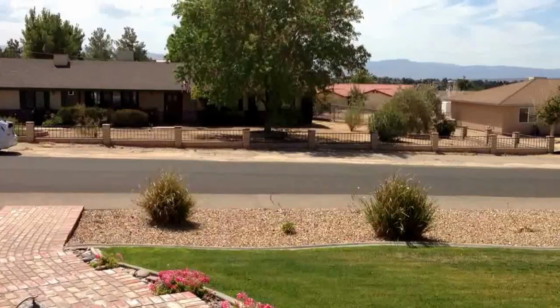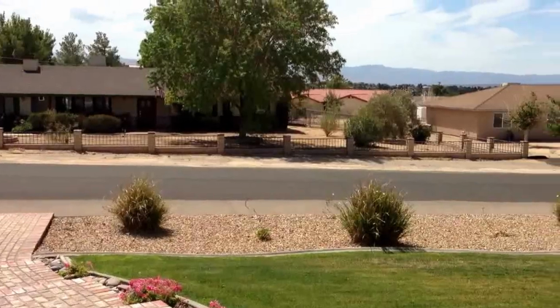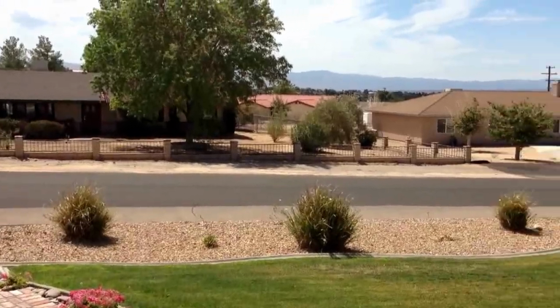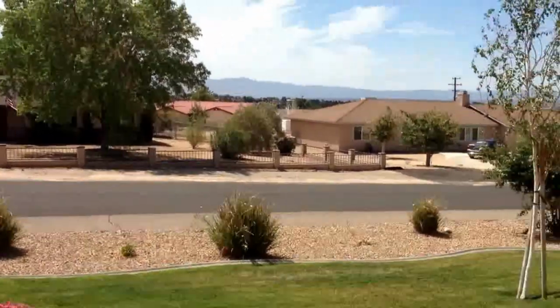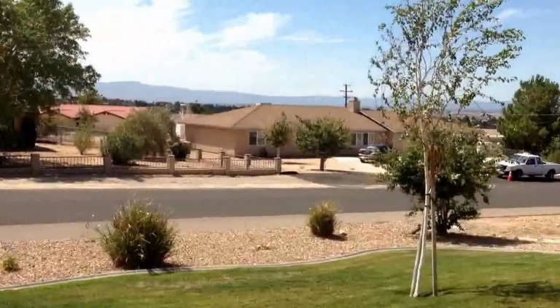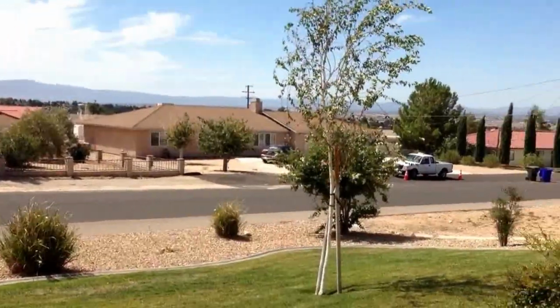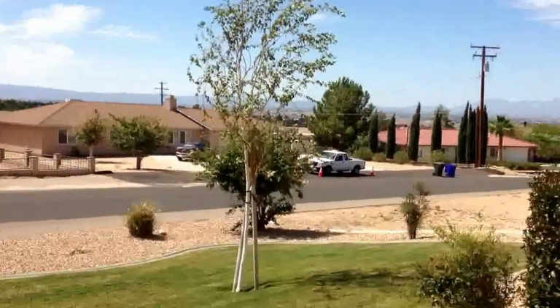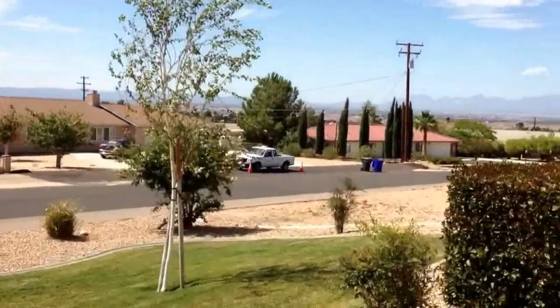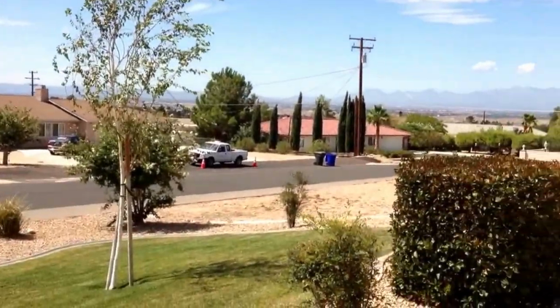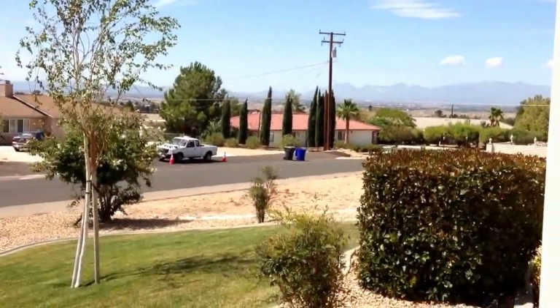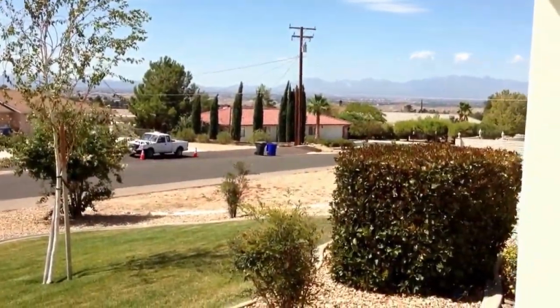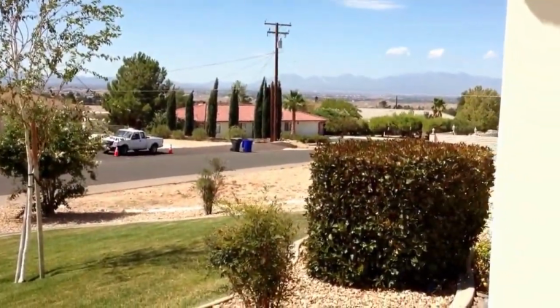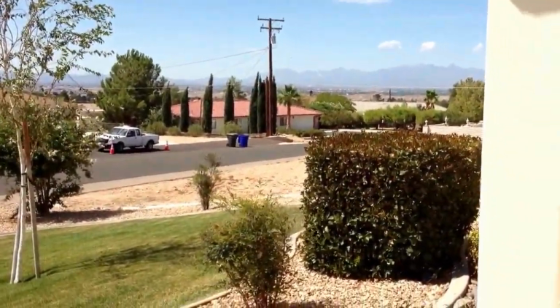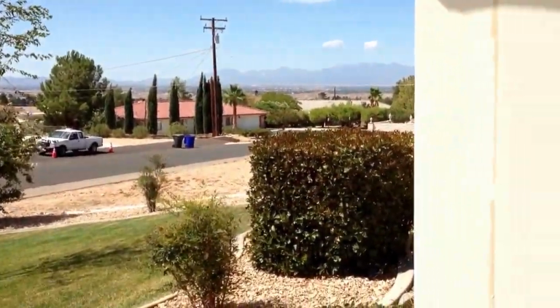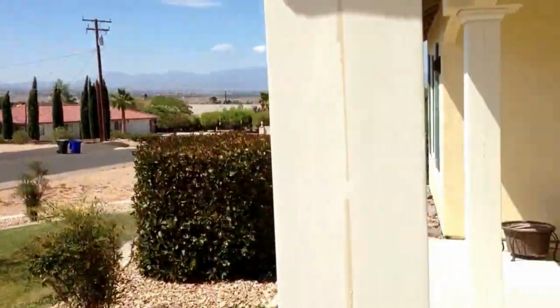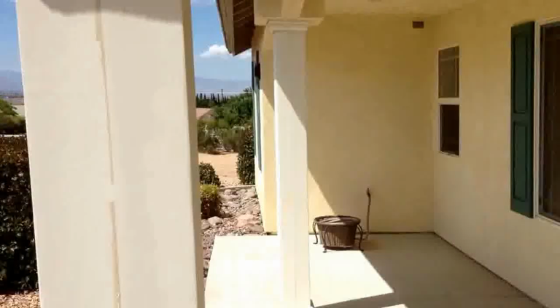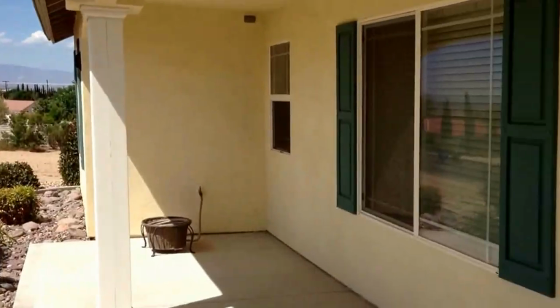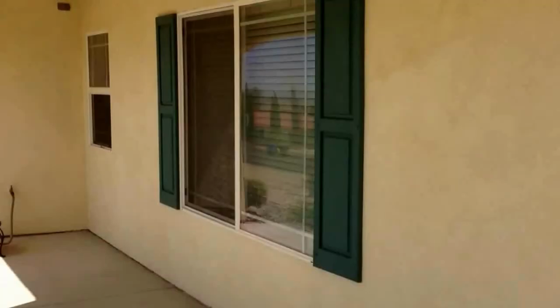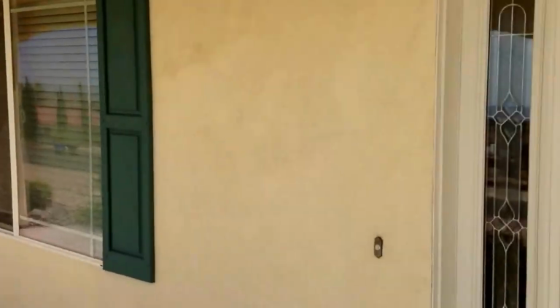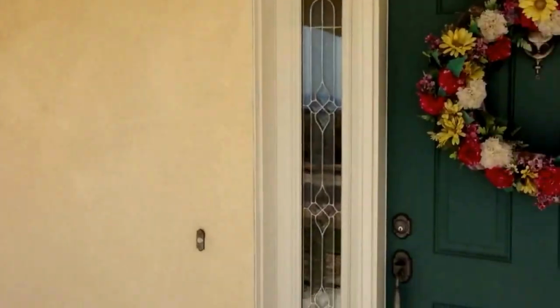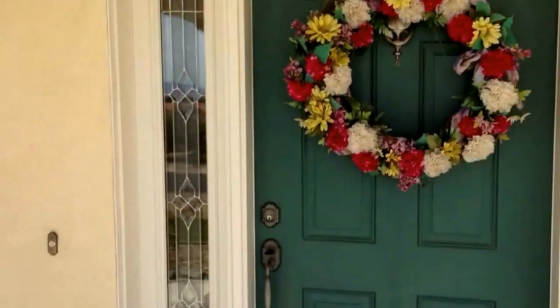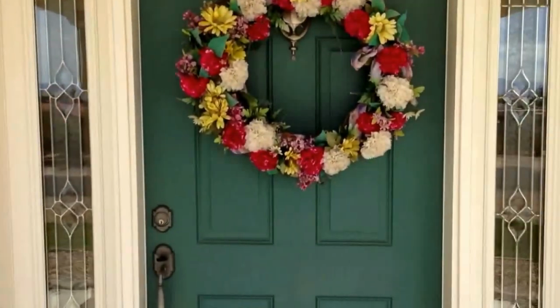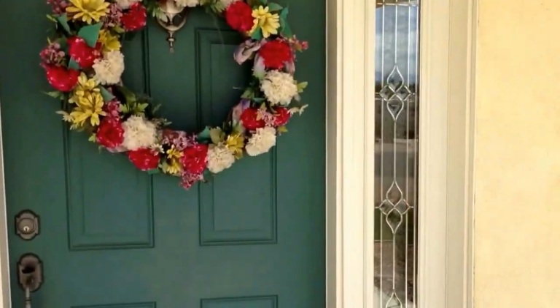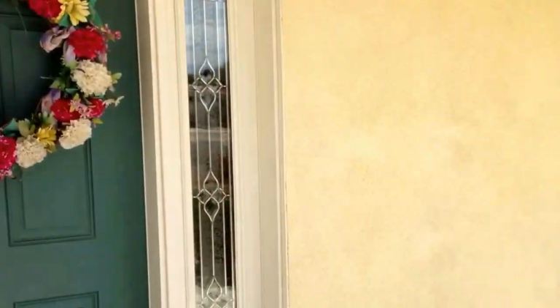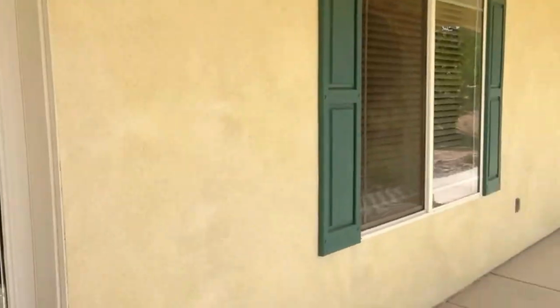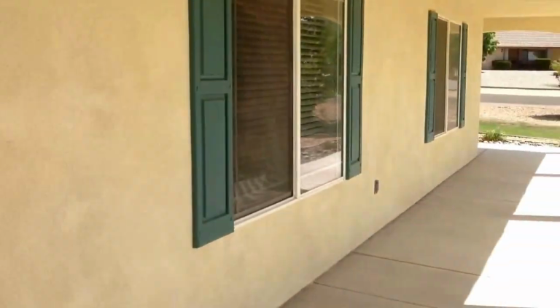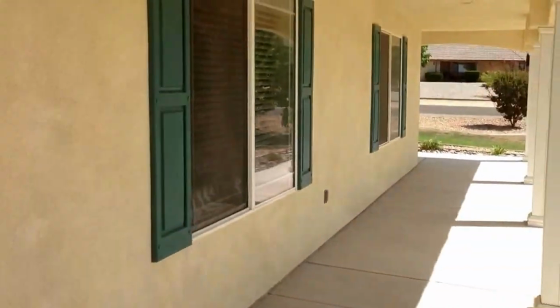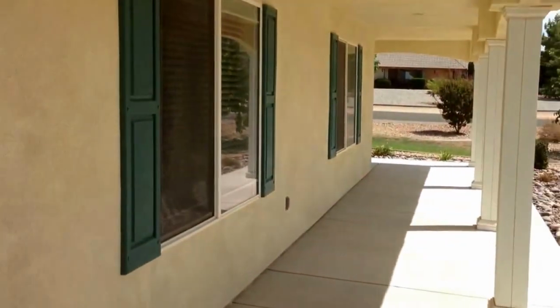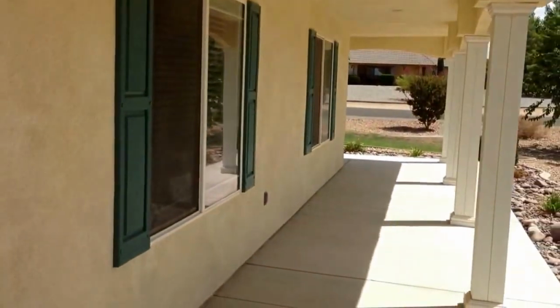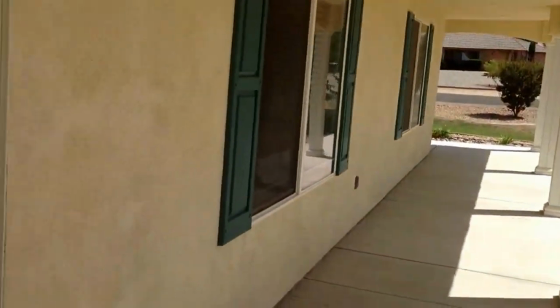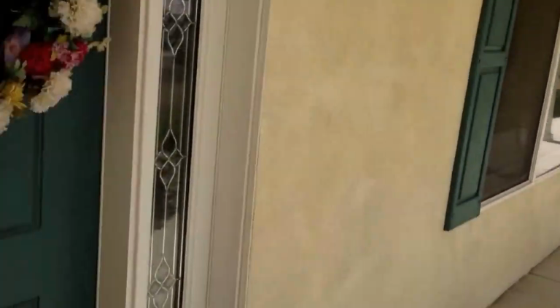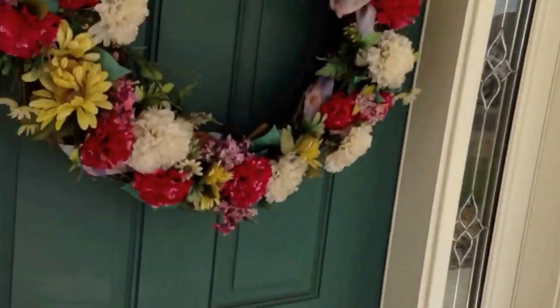Here we are in this house on Nosoni. It is just a beautiful house with a beautiful view of the valley here in Apple Valley. I'm going to take you through the front door in a minute, but this is the porch that wraps all the way around the house.